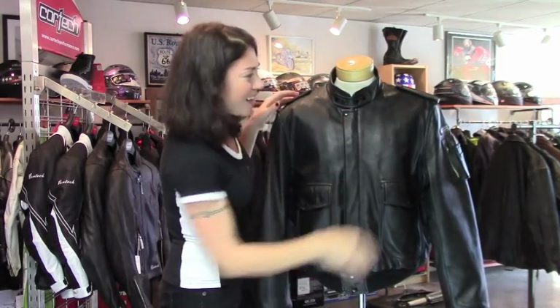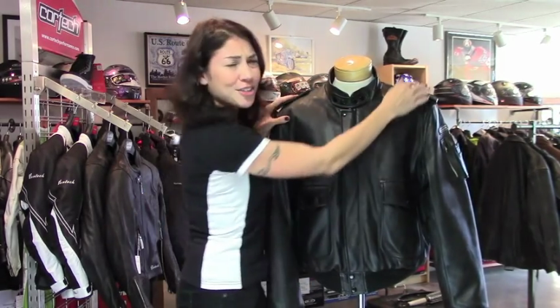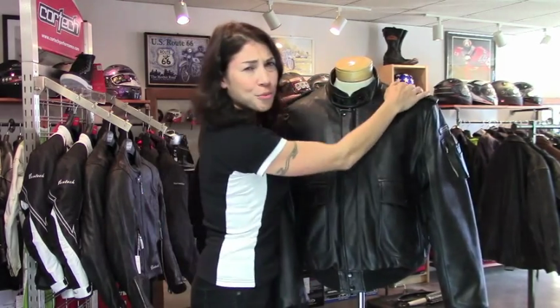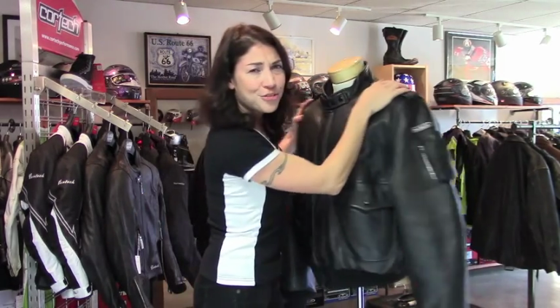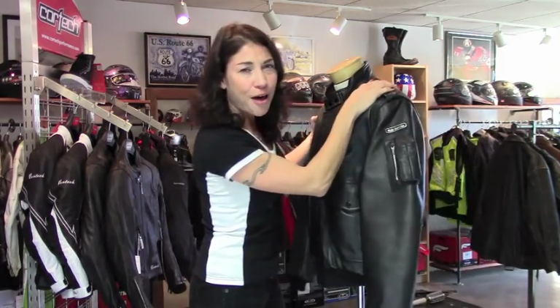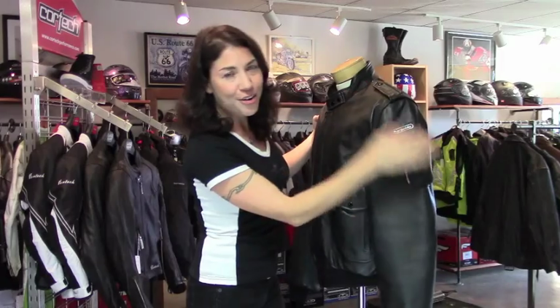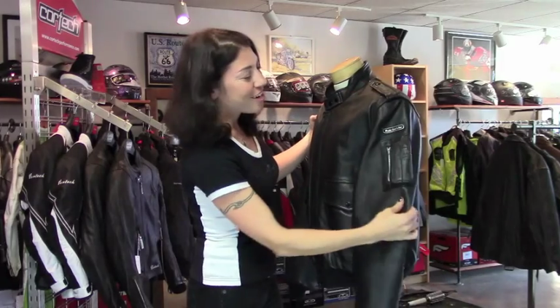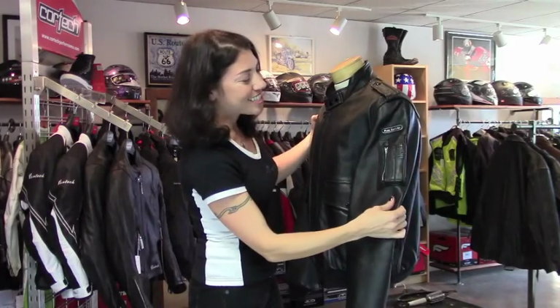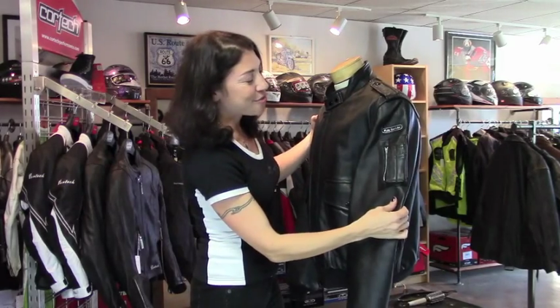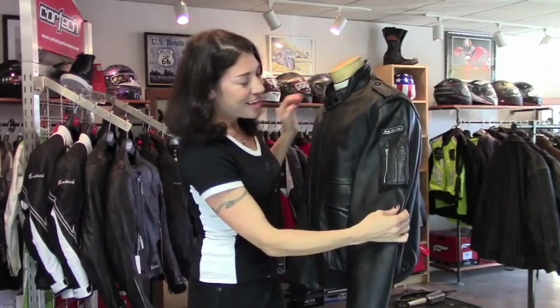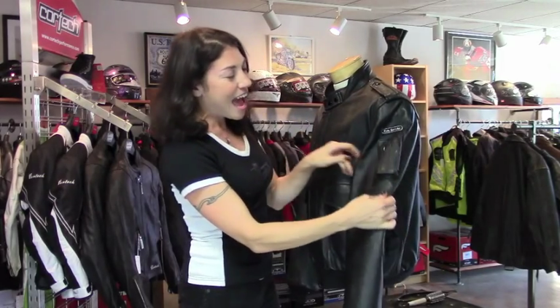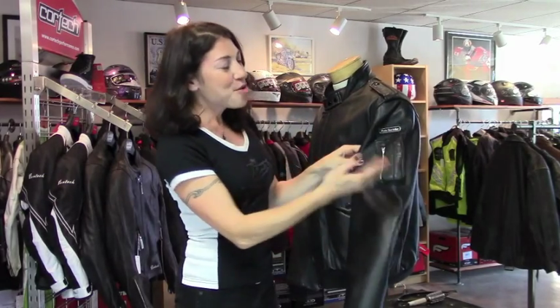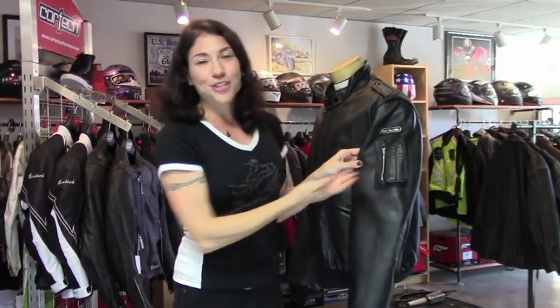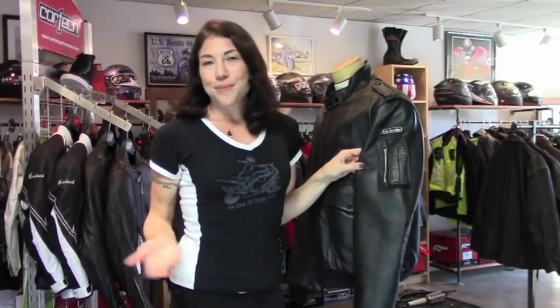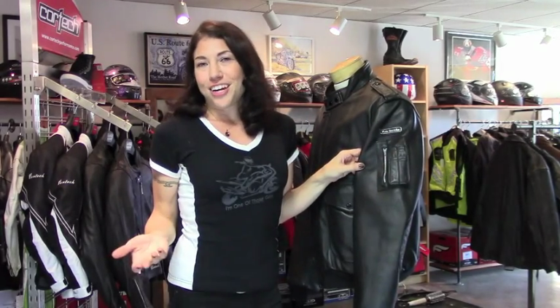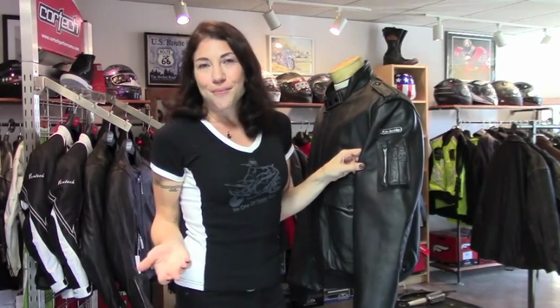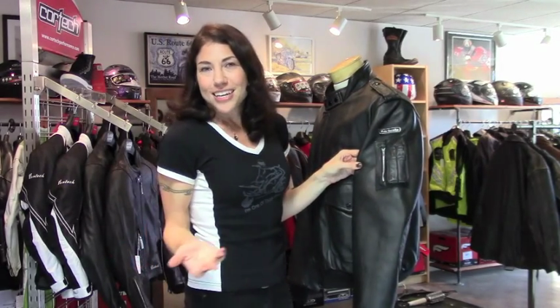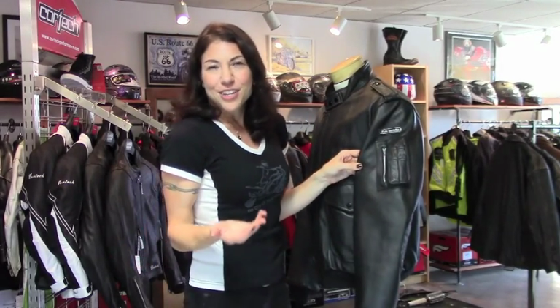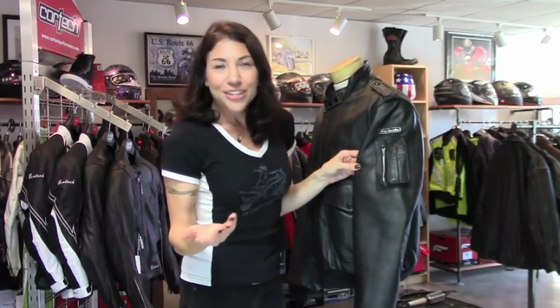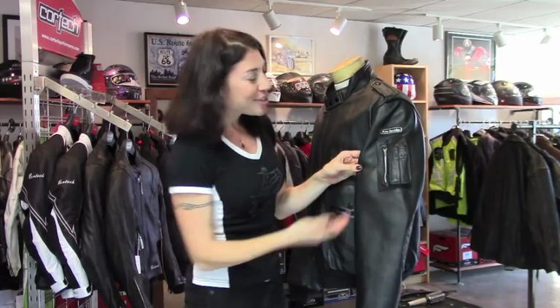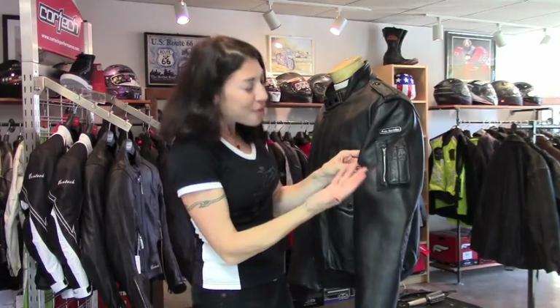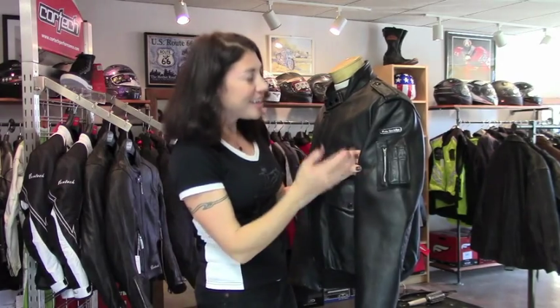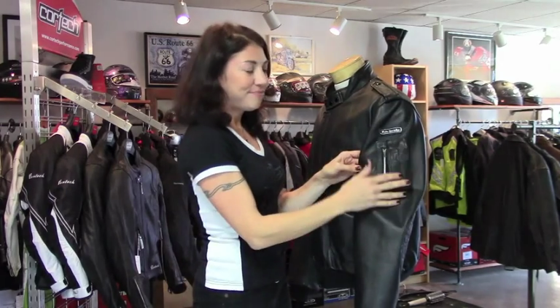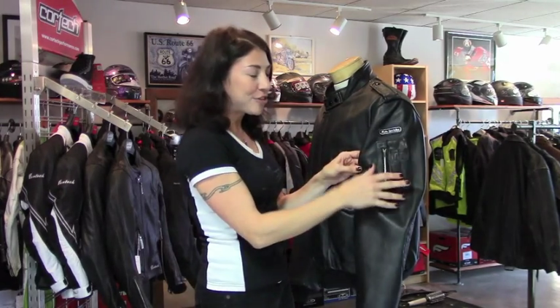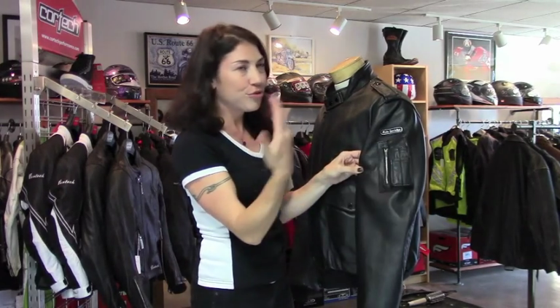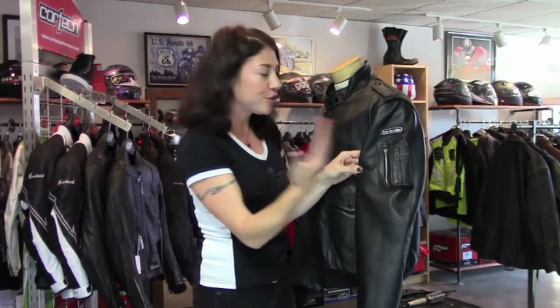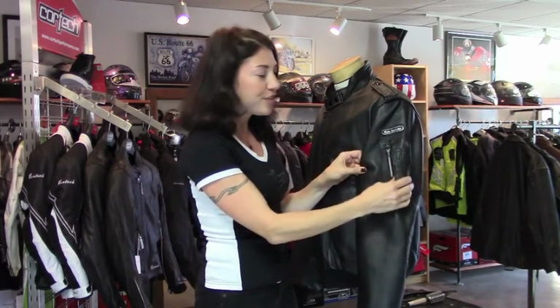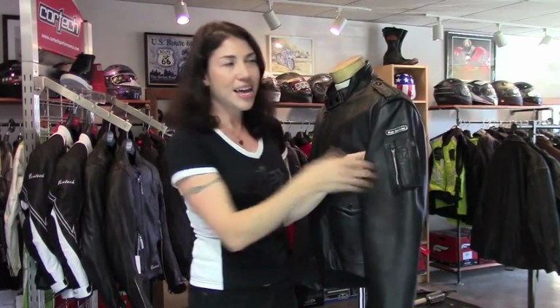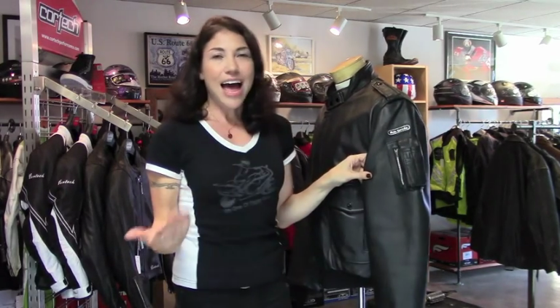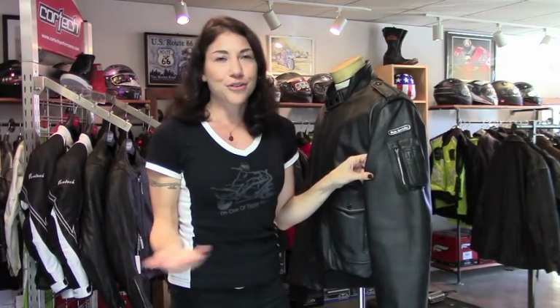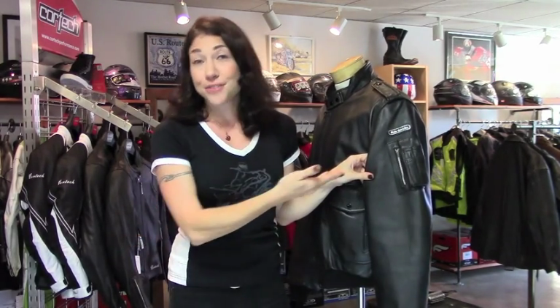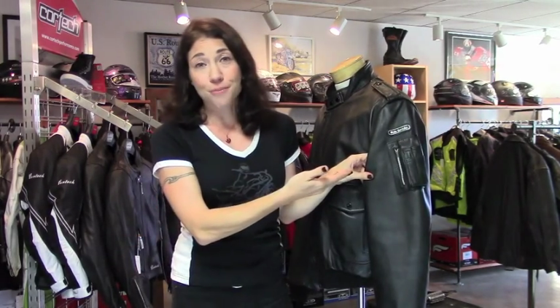You also have a pretty interesting pocket over here on this sleeve. I don't know what they used to keep in here — I'm guessing cigarettes, money, extra mood rings for your girlfriend. You have some options.